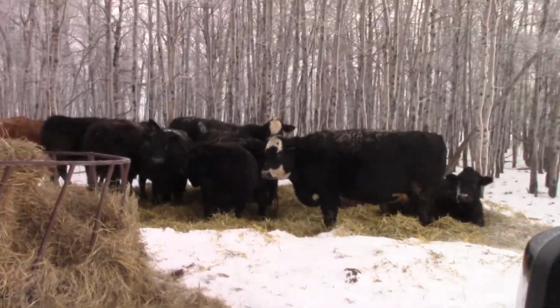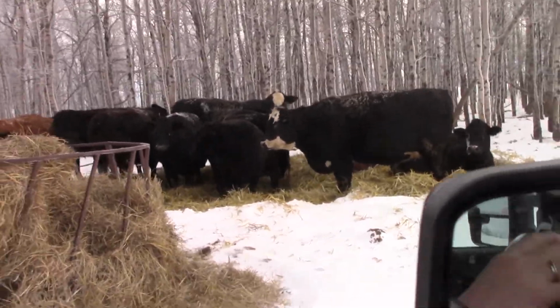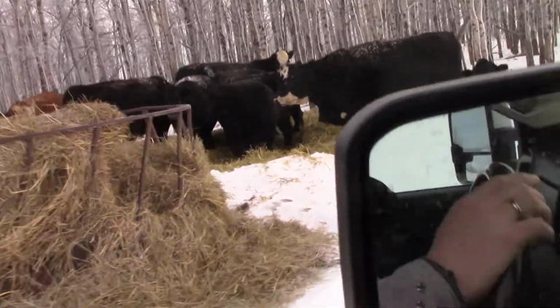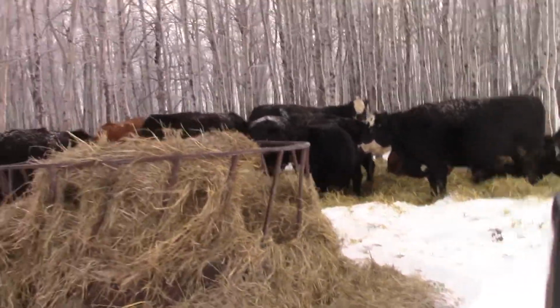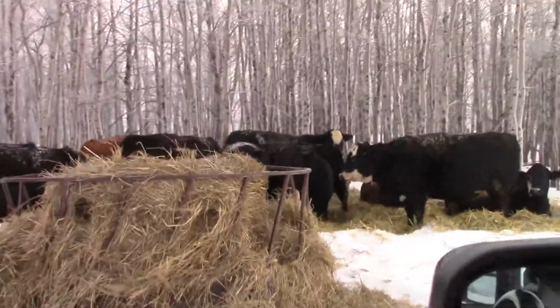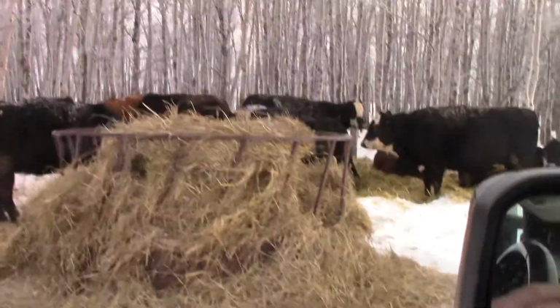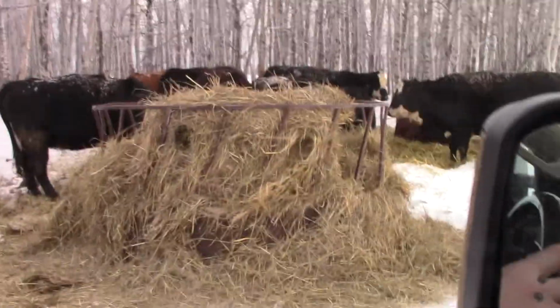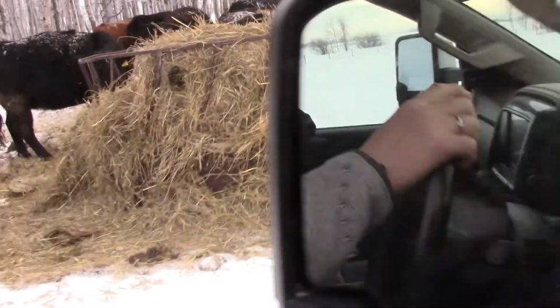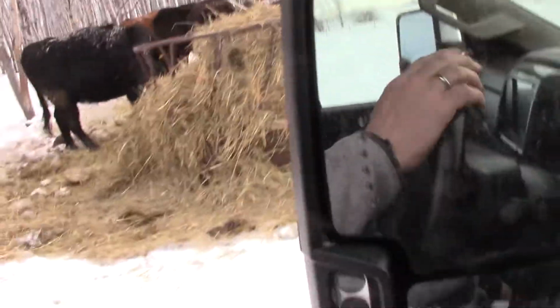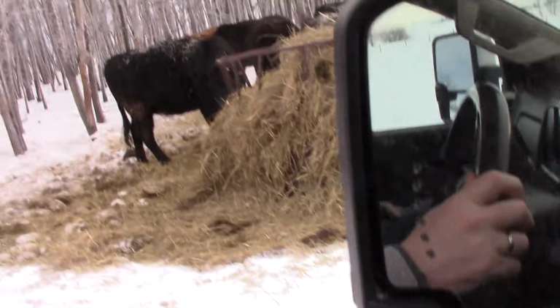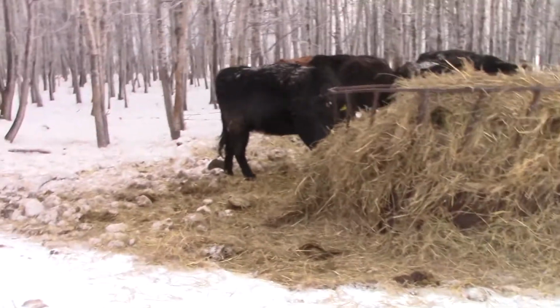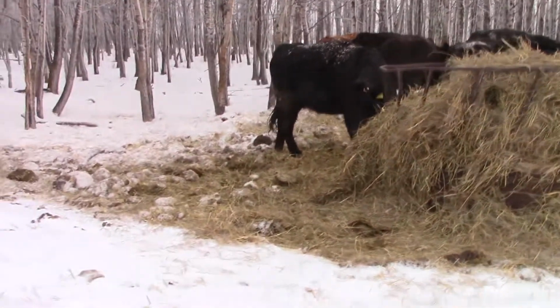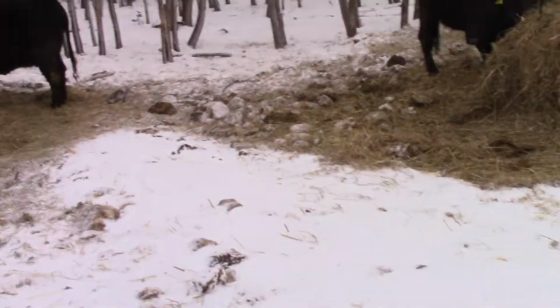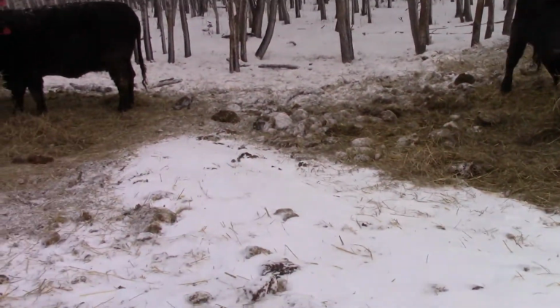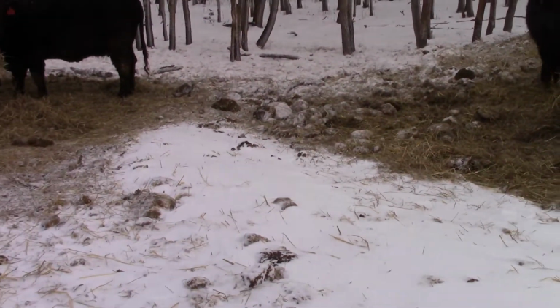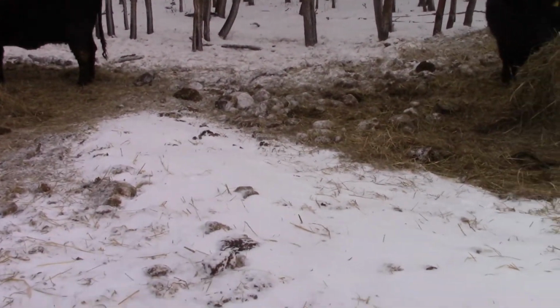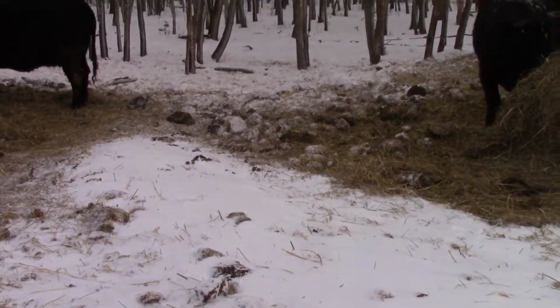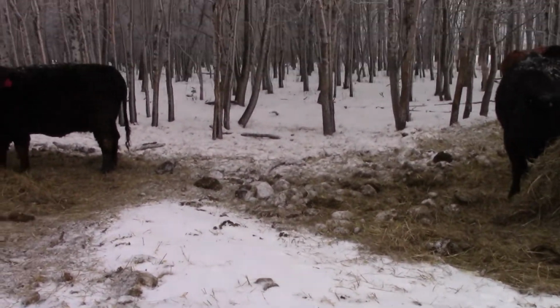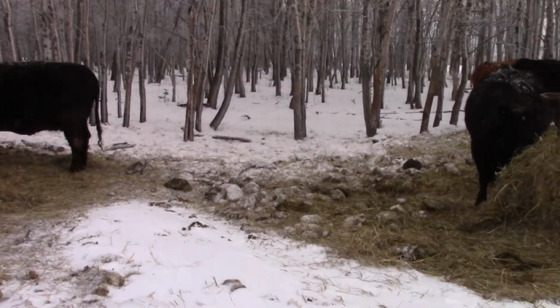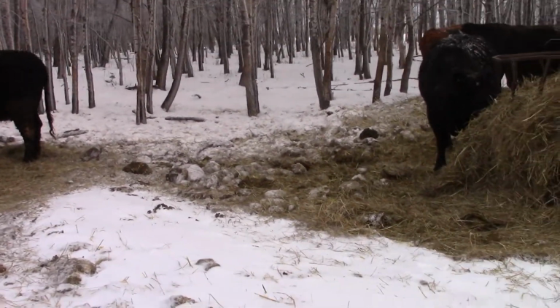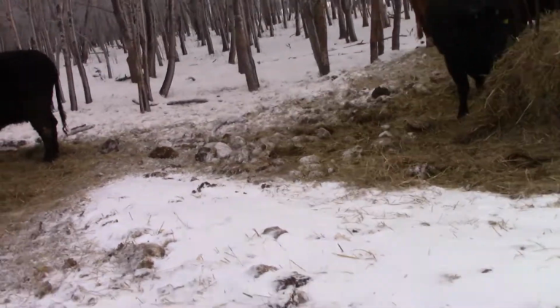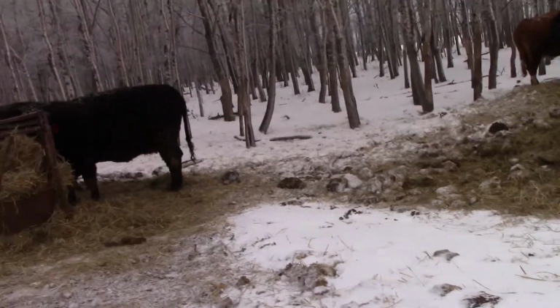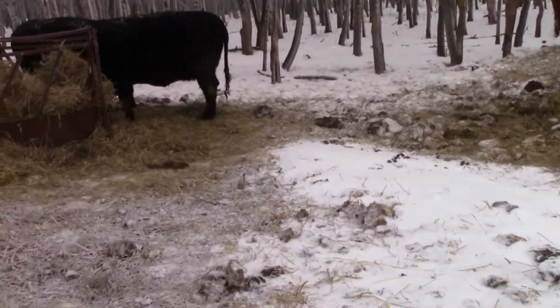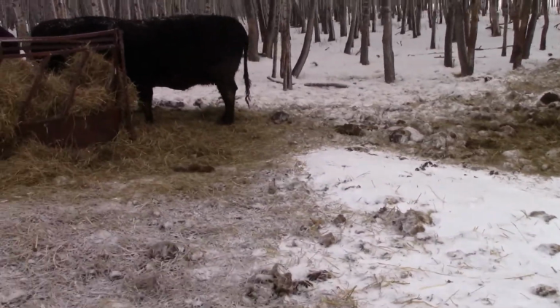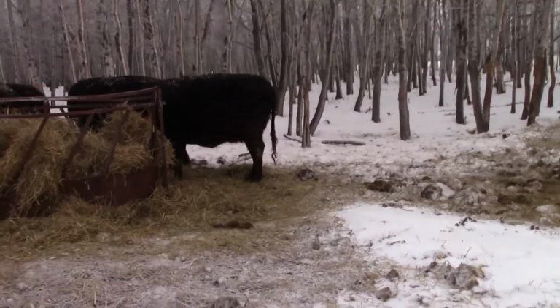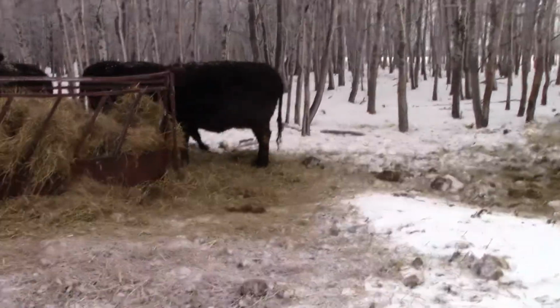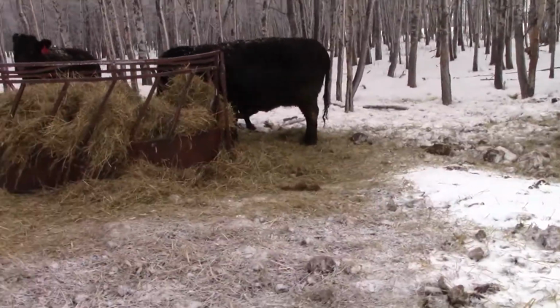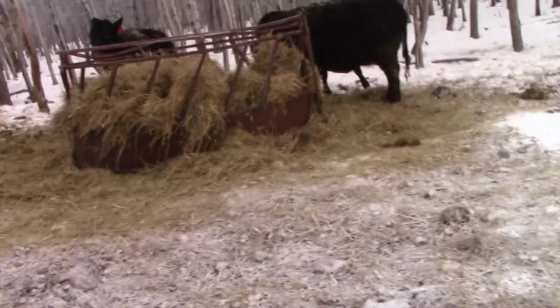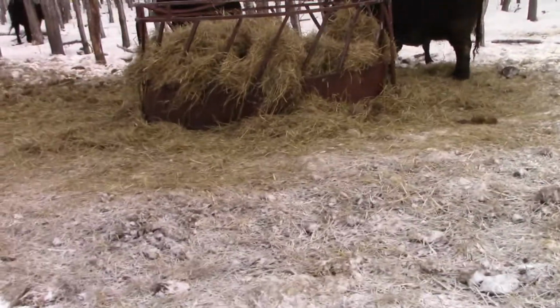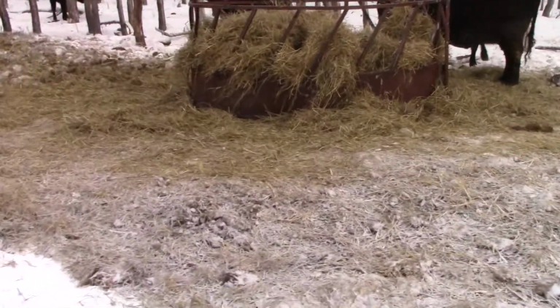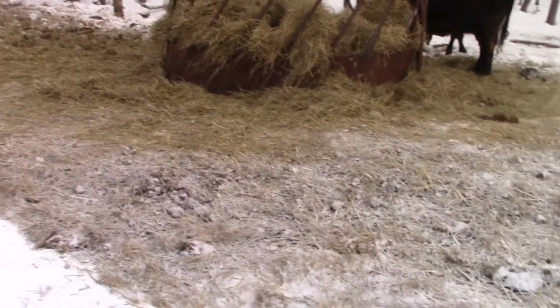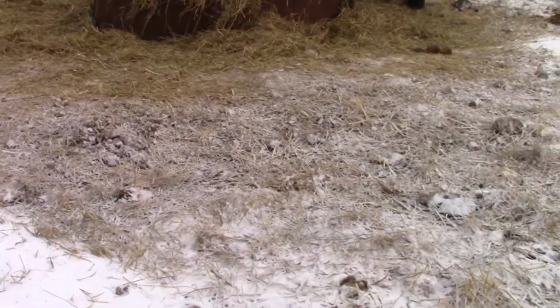These are bred Black Angus. Nice set of cows, guys. Just gonna give you a quick look at them. There's a handful of reds in here.